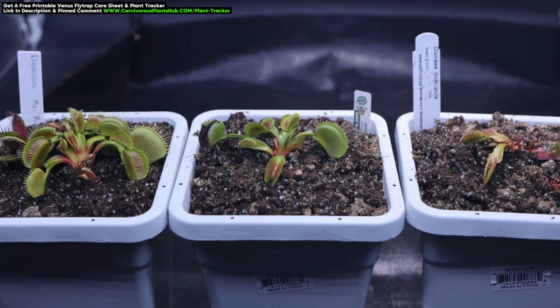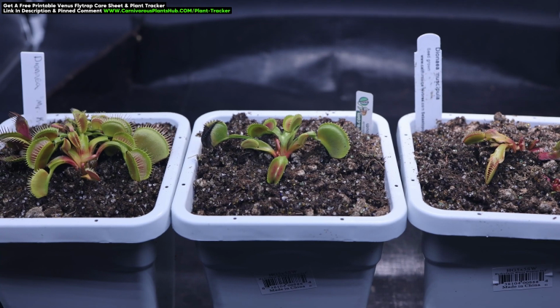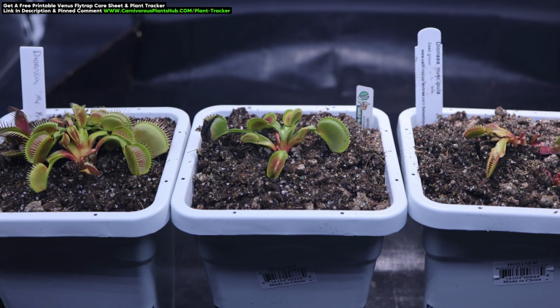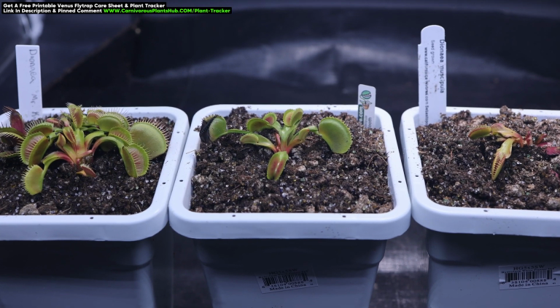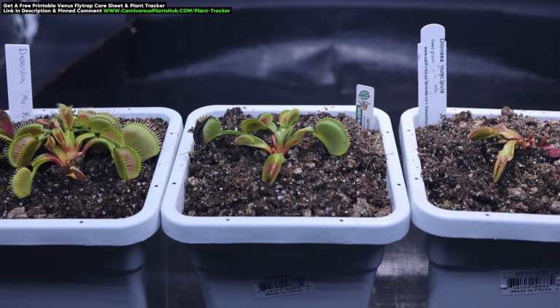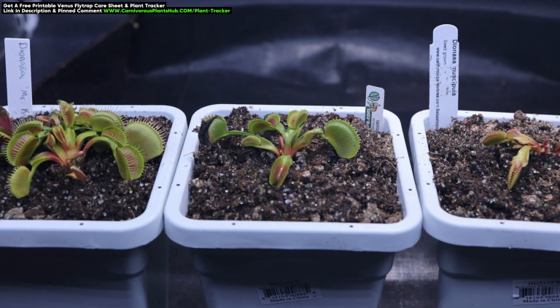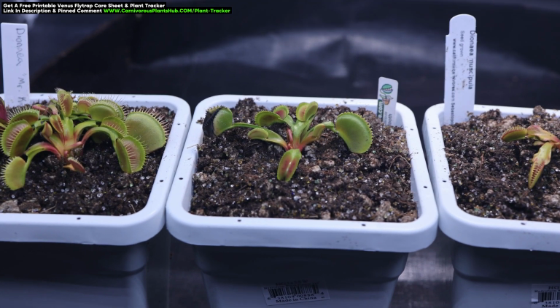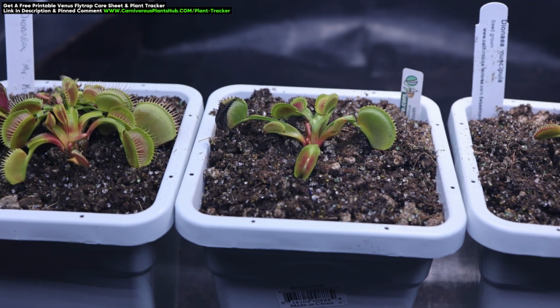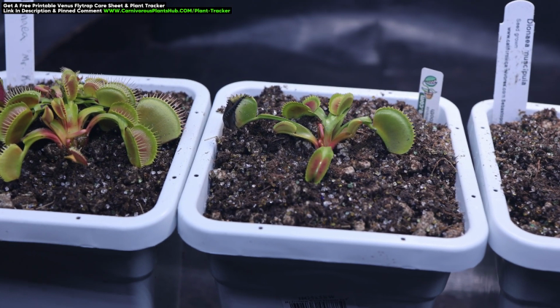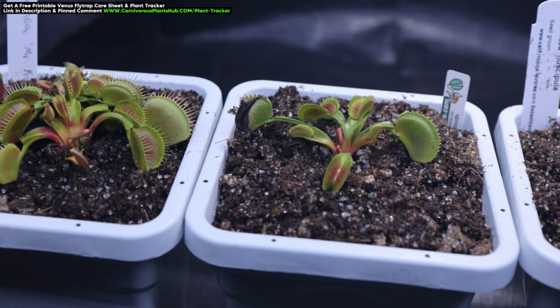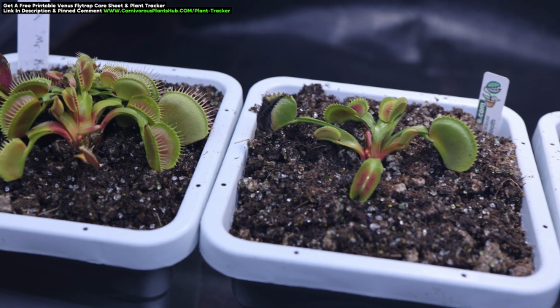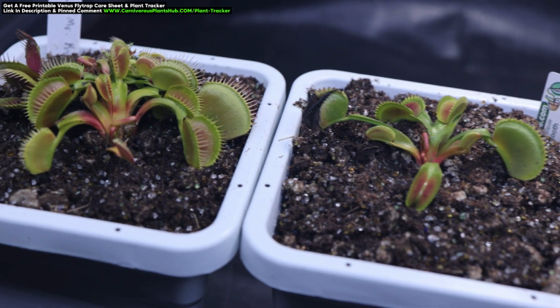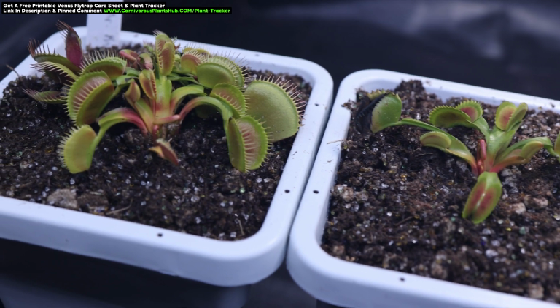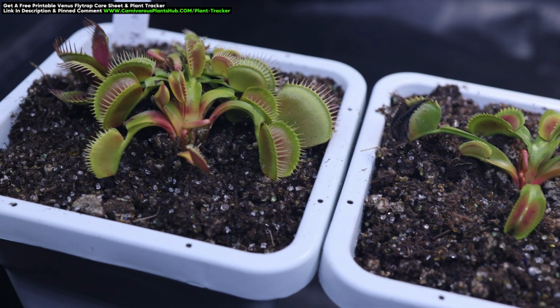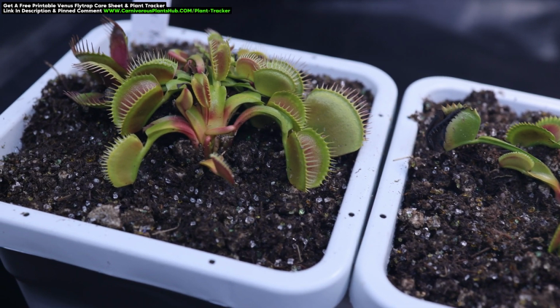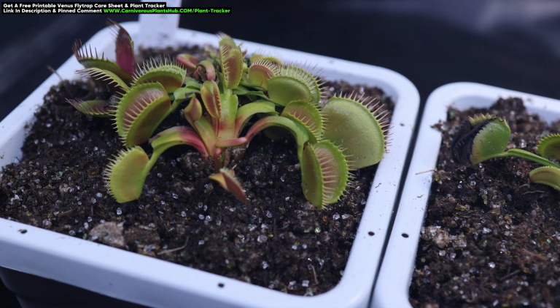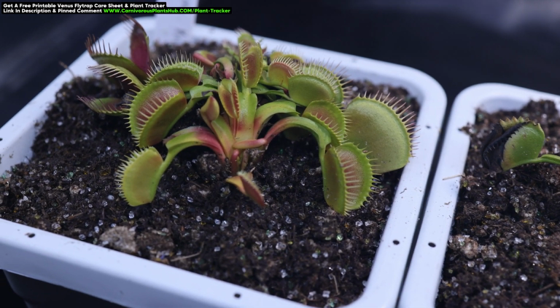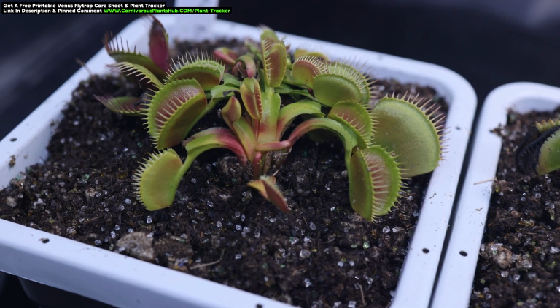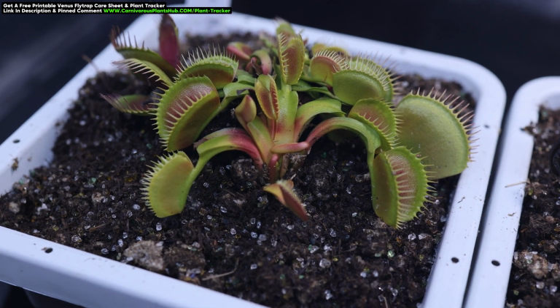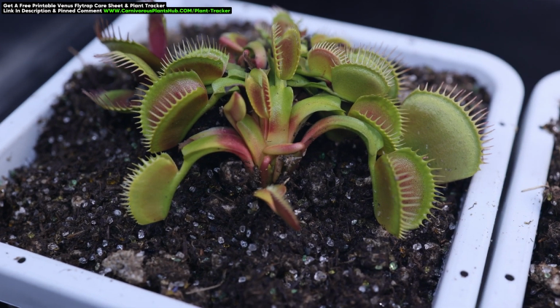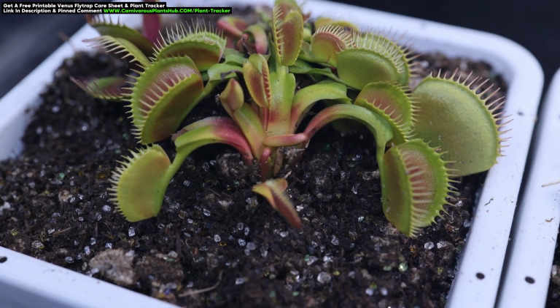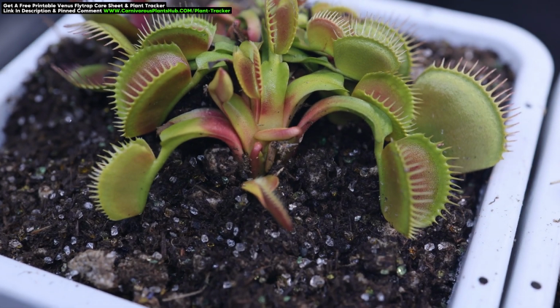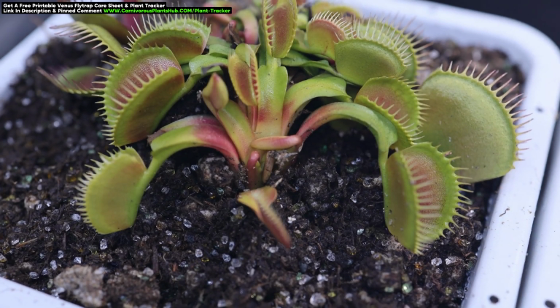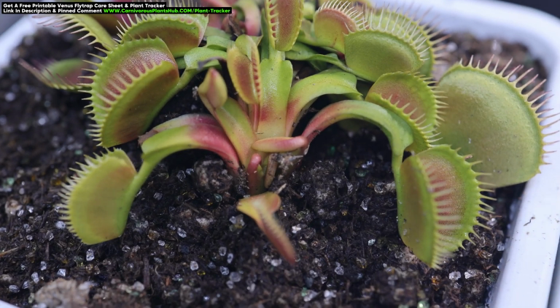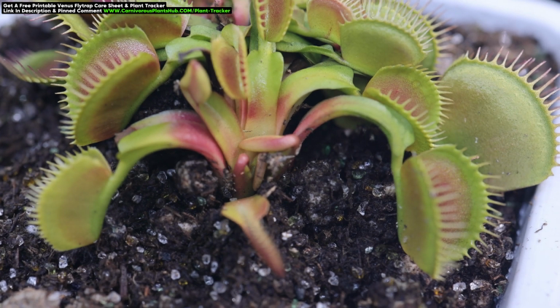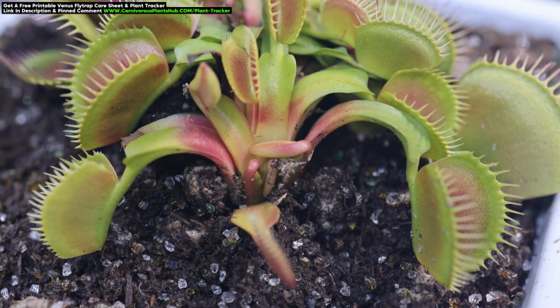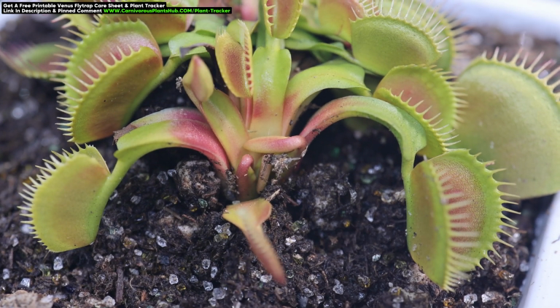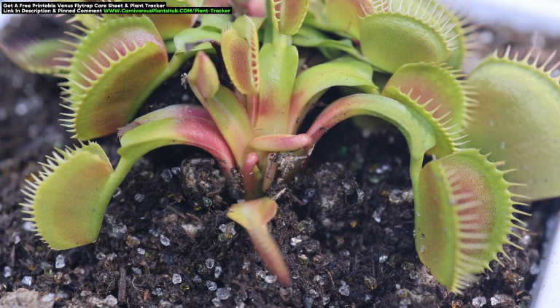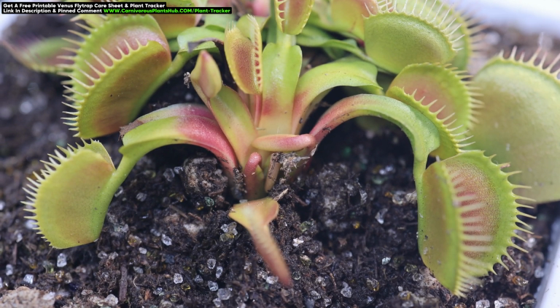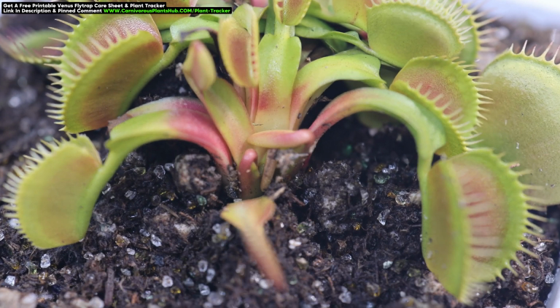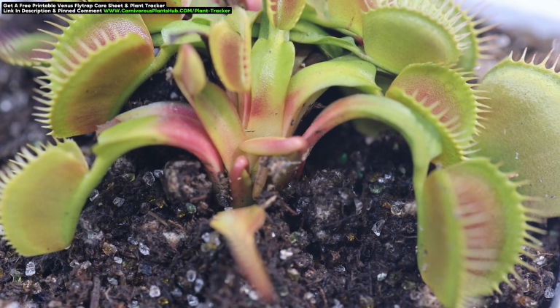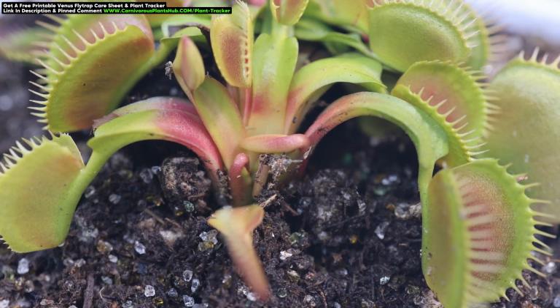Hello everyone, welcome to Carnivorous Plants Hub. Today I'm starting a brand new question and answer series of videos where I take three to five minutes to answer one simple question. If you have a question, throw it in the comments and I might highlight it in my next question and answer video.